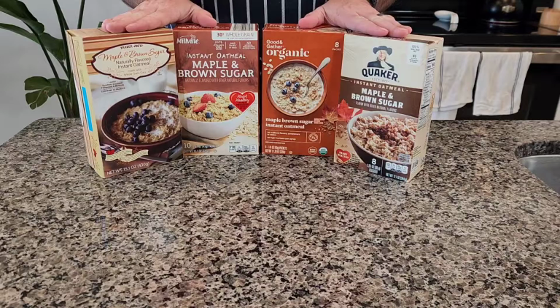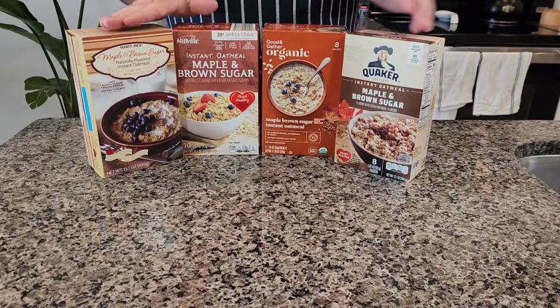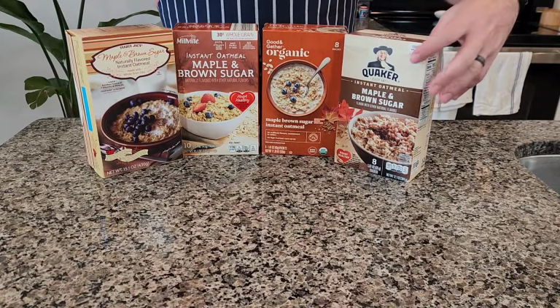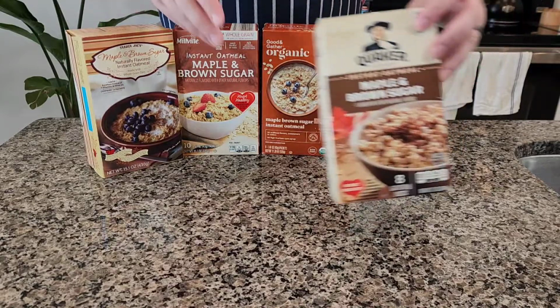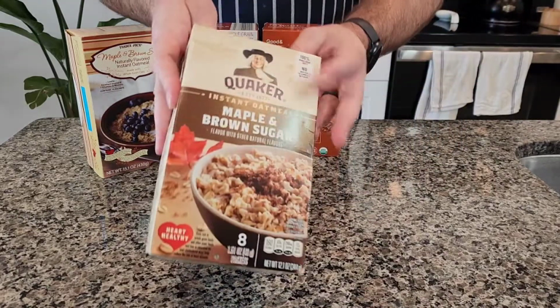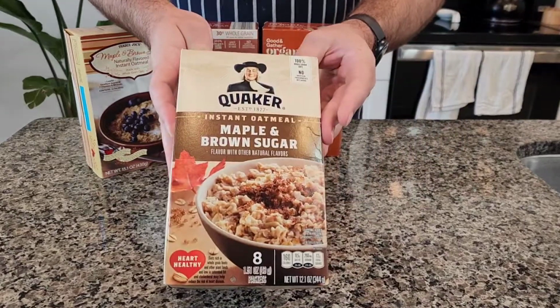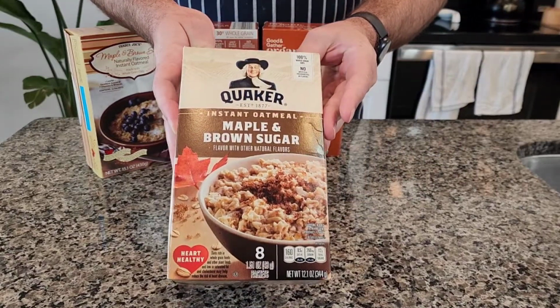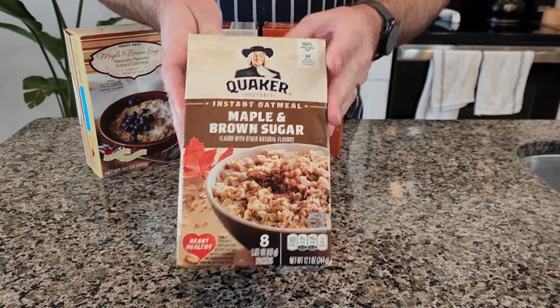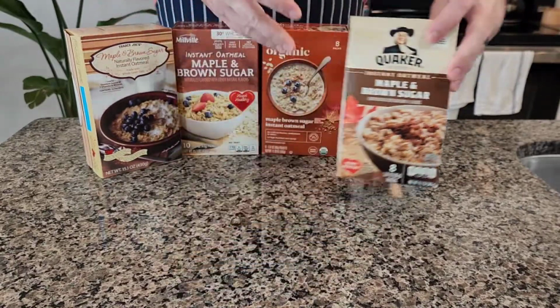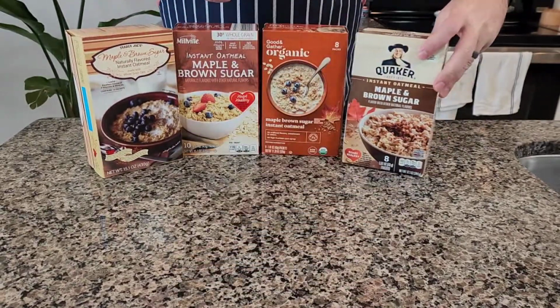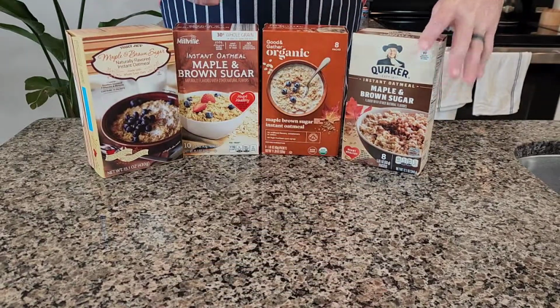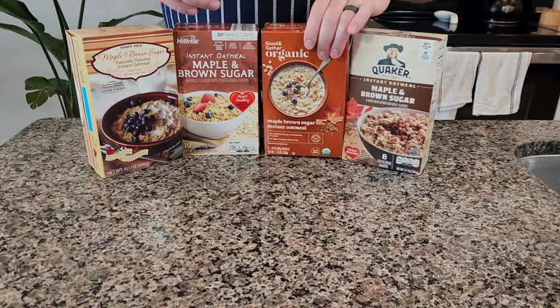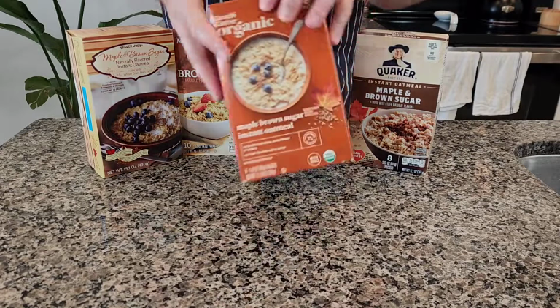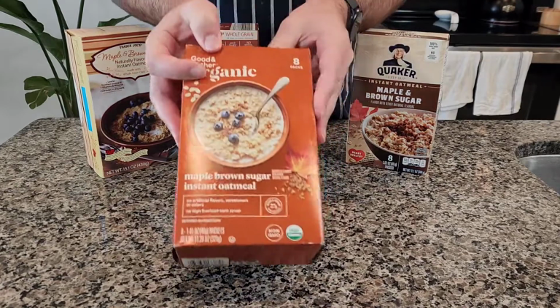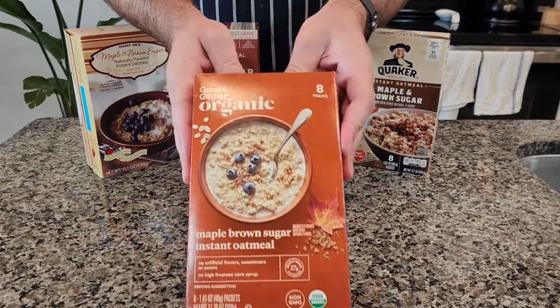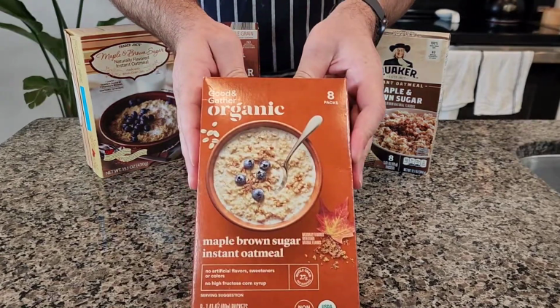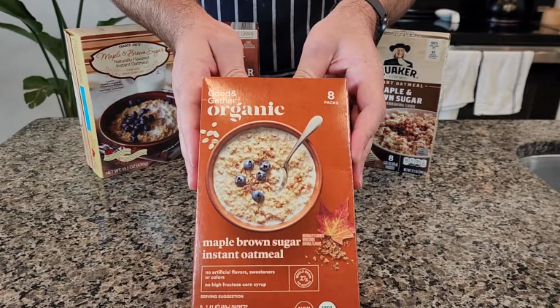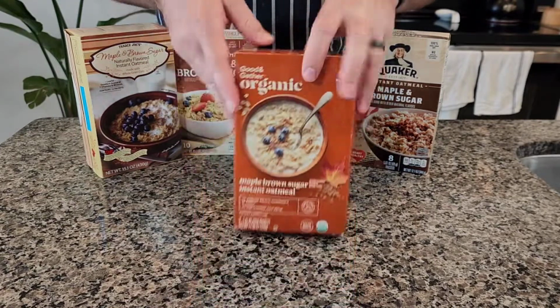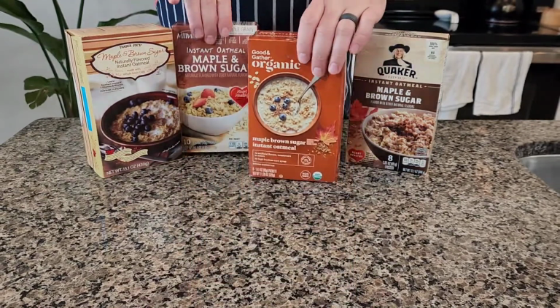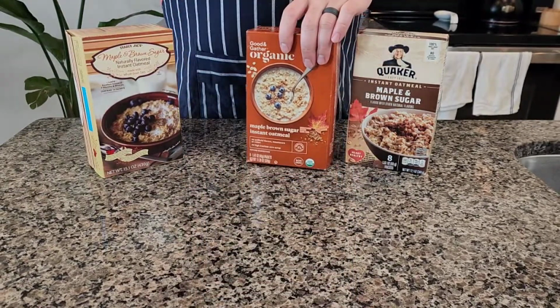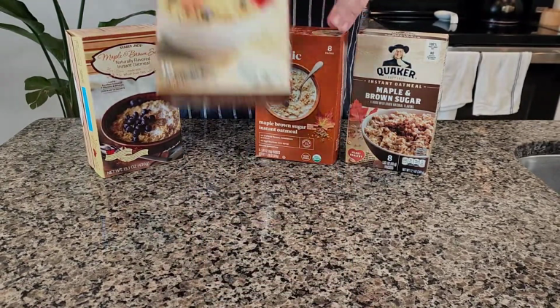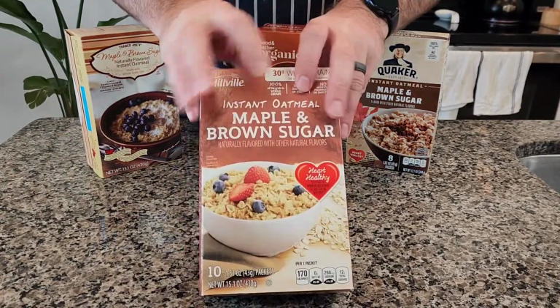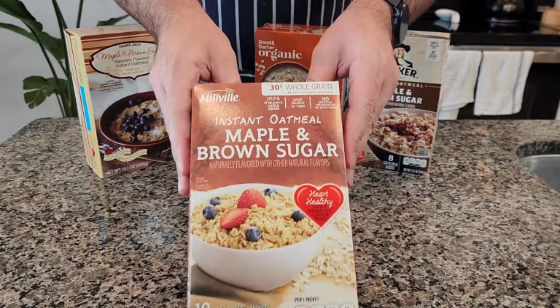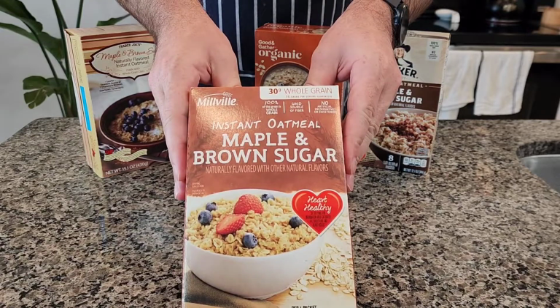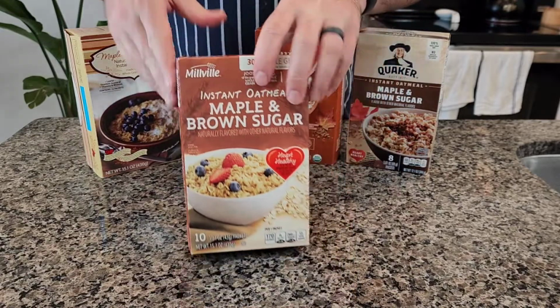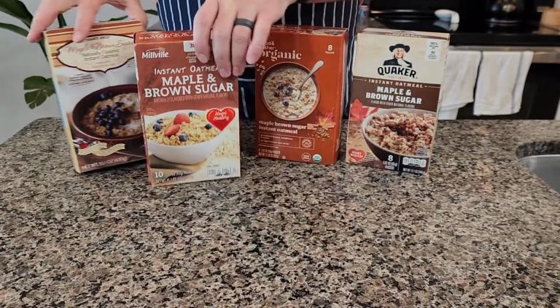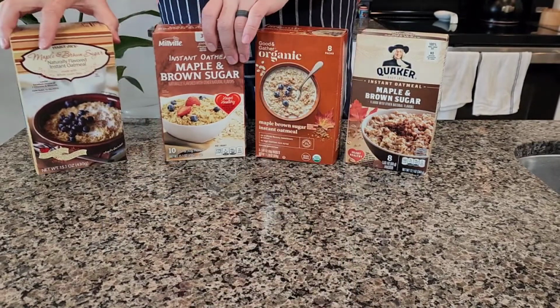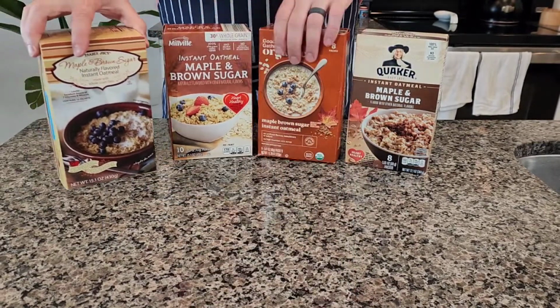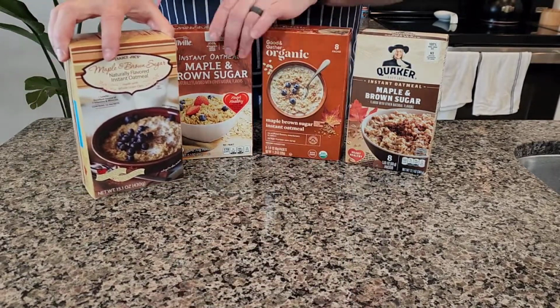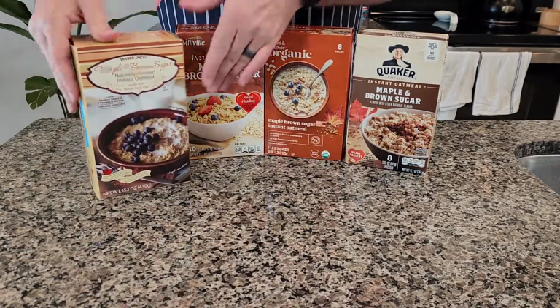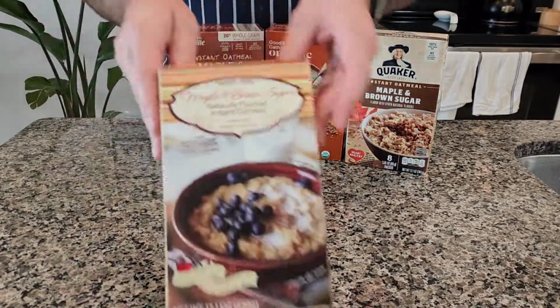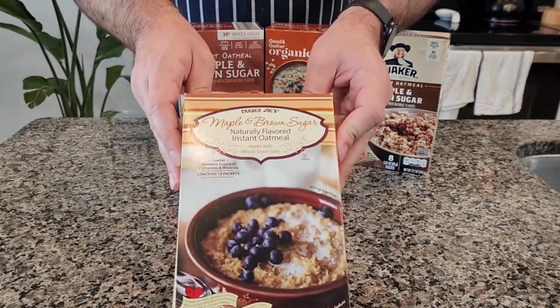Today we are taking a look at Instant Oatmeal, doing Quaker versus three store brands. The first store brand is Target's Good & Gather, their organic brand. Next up is Aldi with their Millville brand, and last but not least is Trader Joe's.